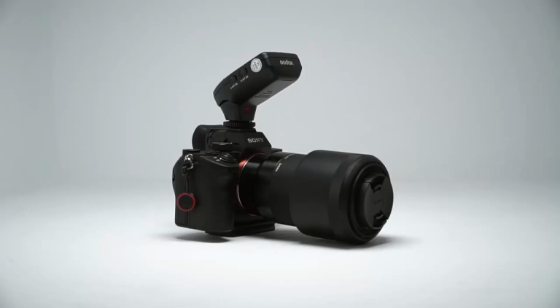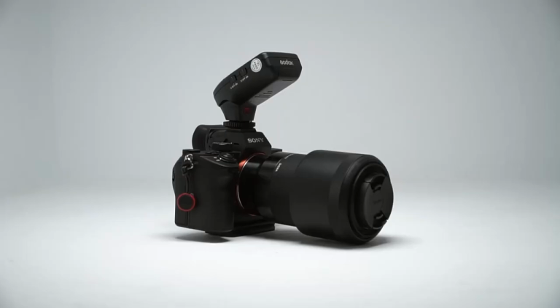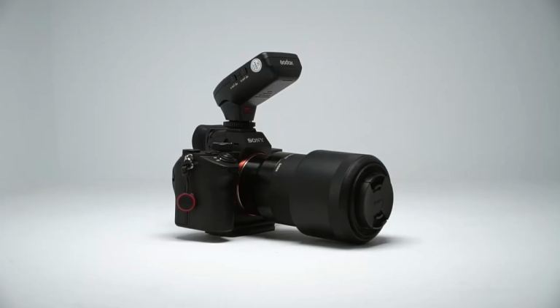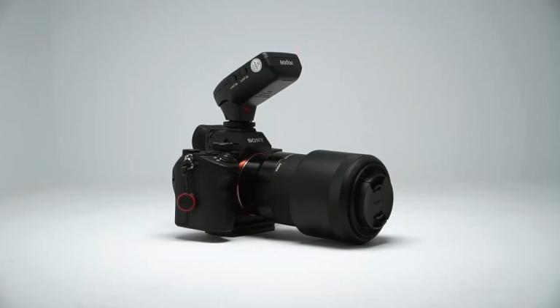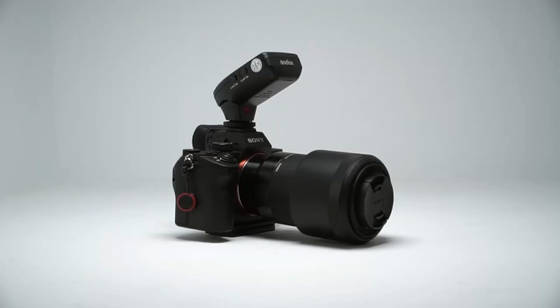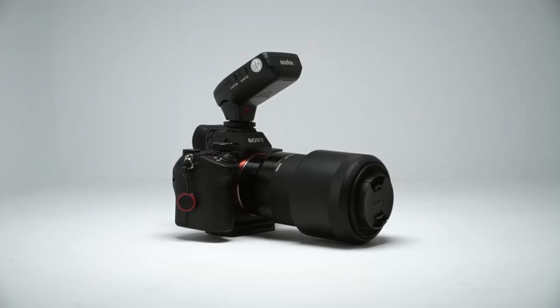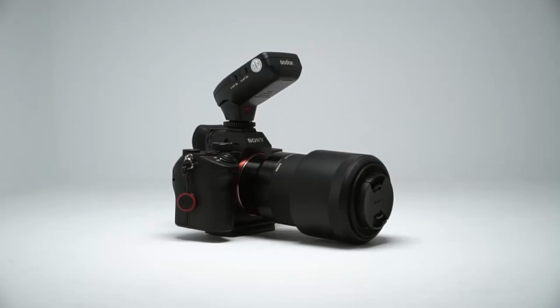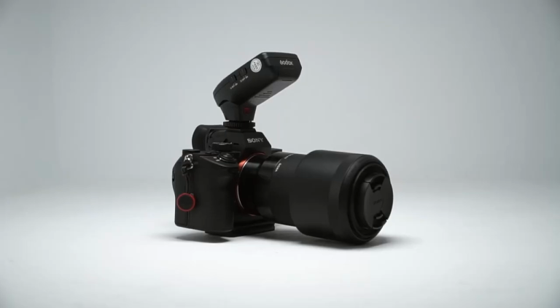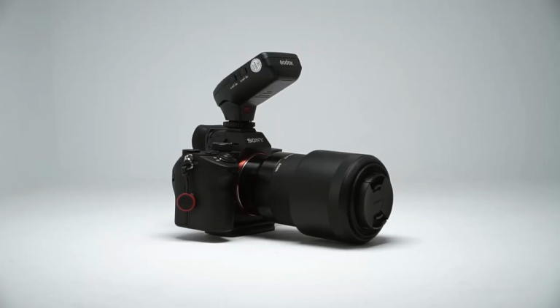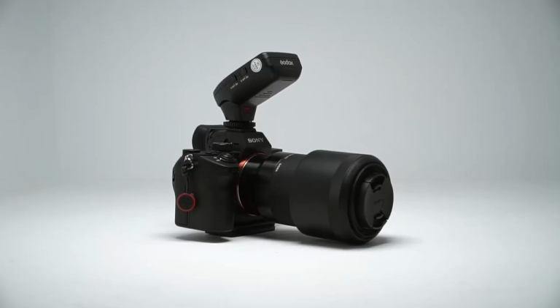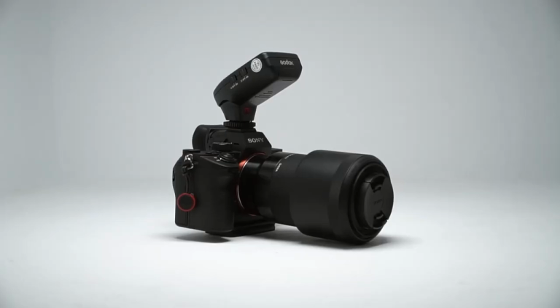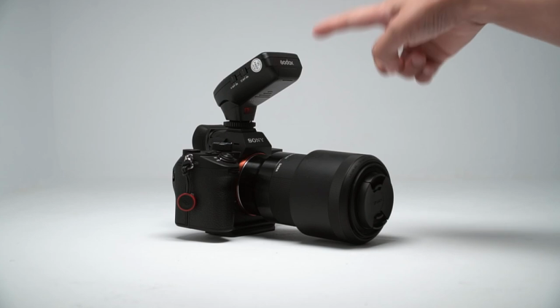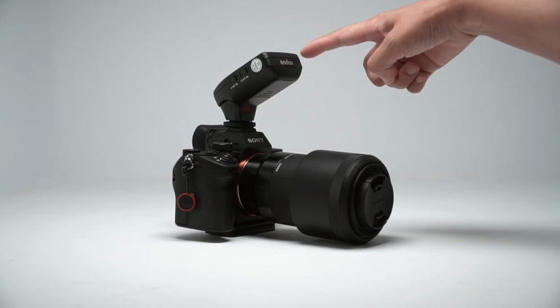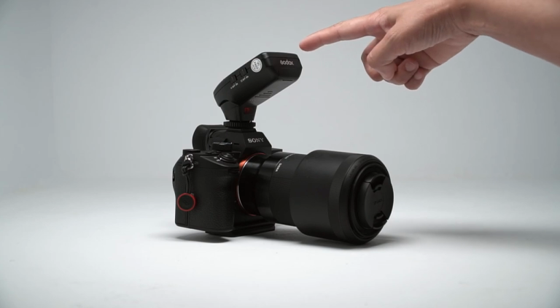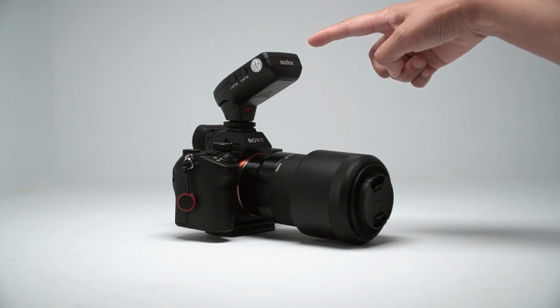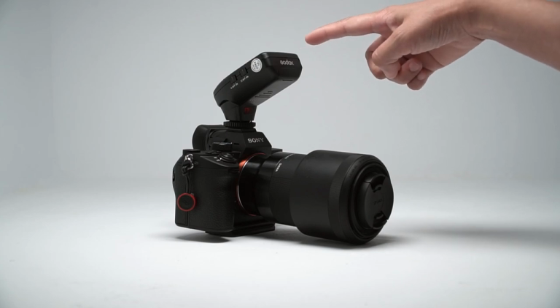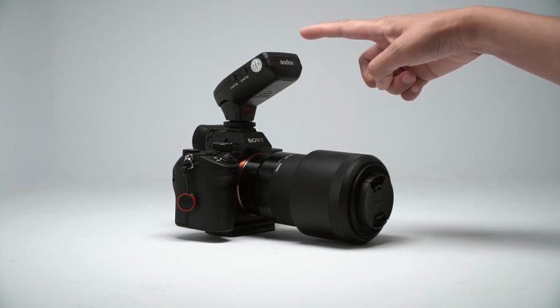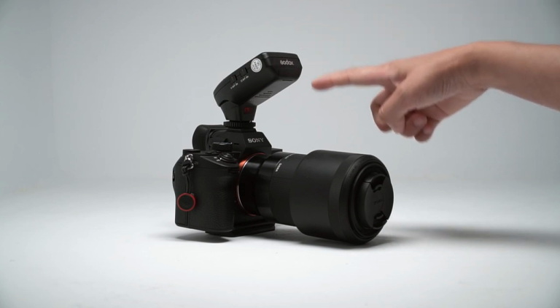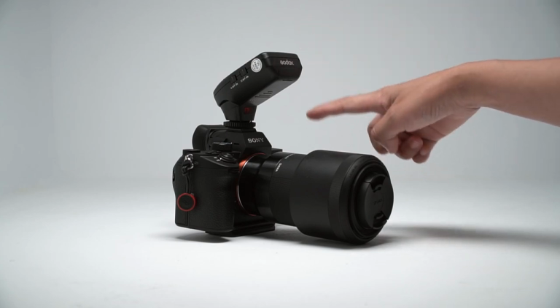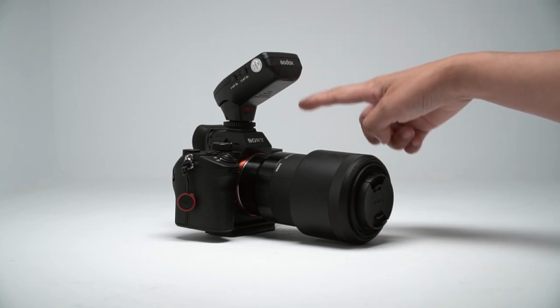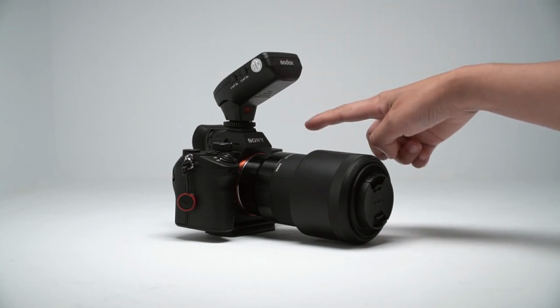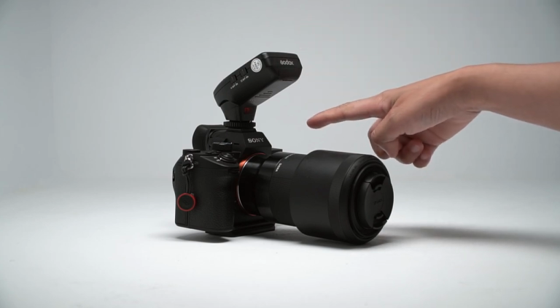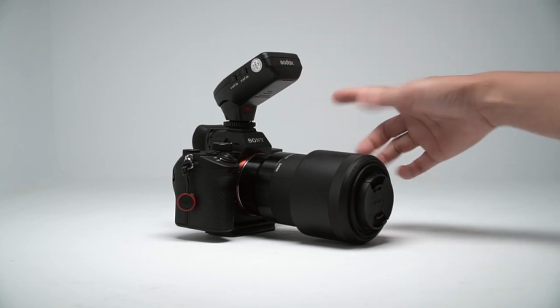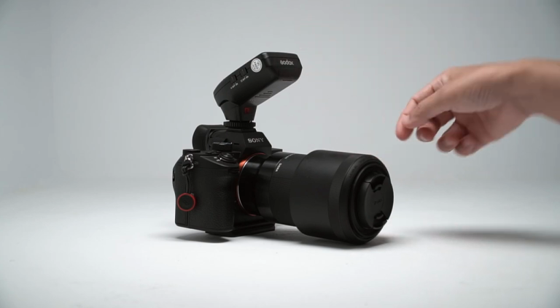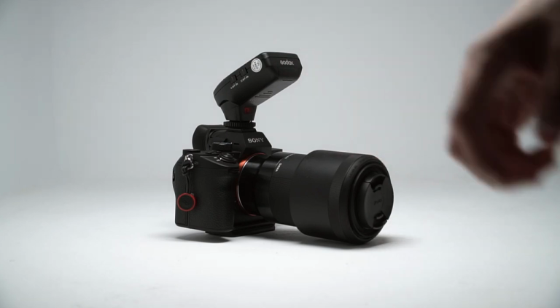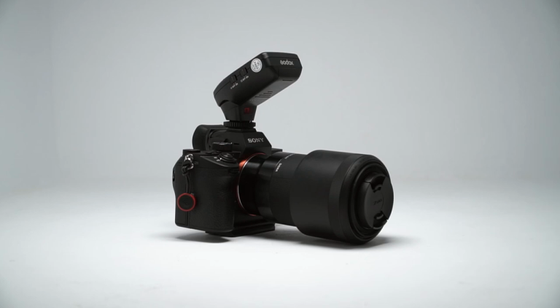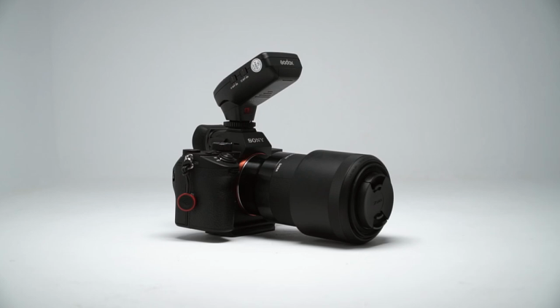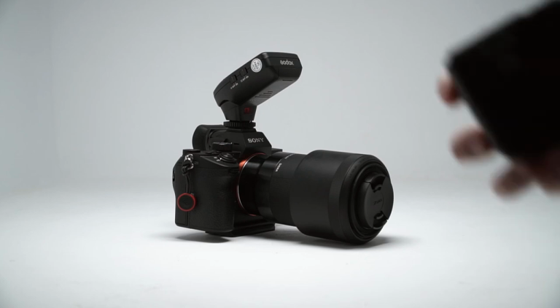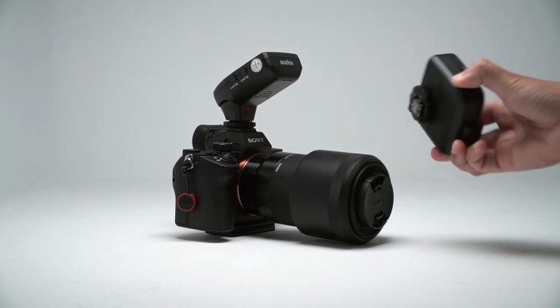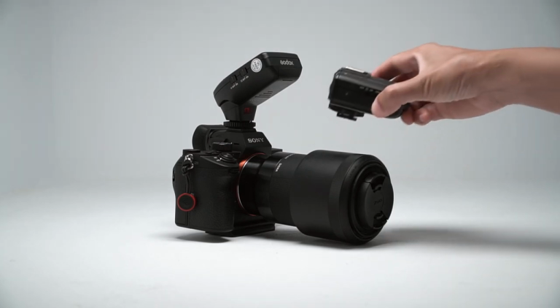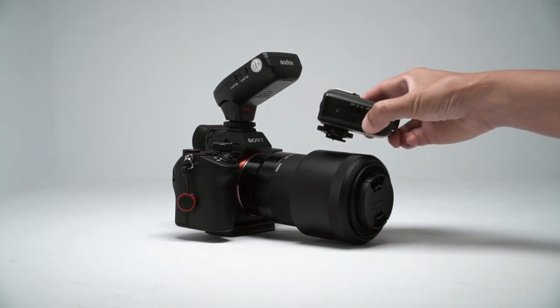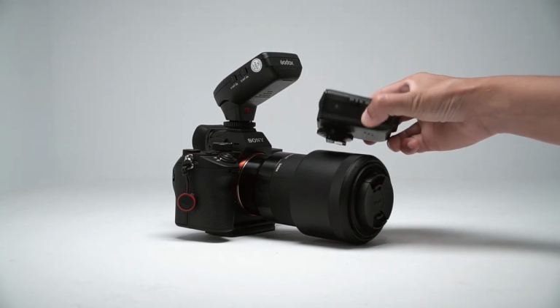The camera needs a way to communicate with the flash, so you need to attach a trigger to your camera's hot shoe. This one is angled for better viewing, so it does add some height to your camera. But if you prefer something more low profile, there's a model for that too.